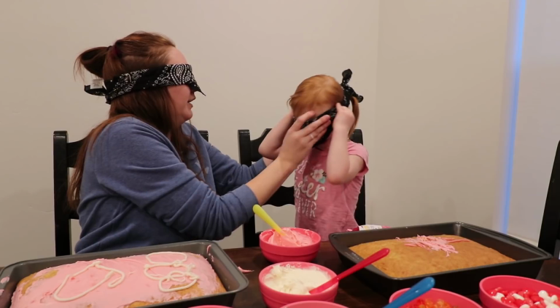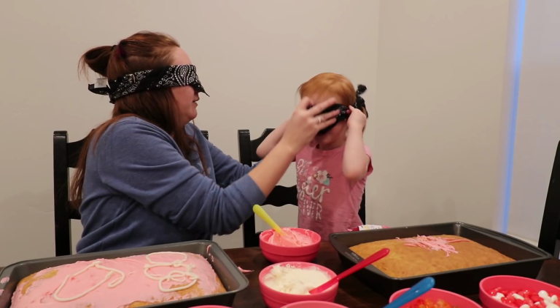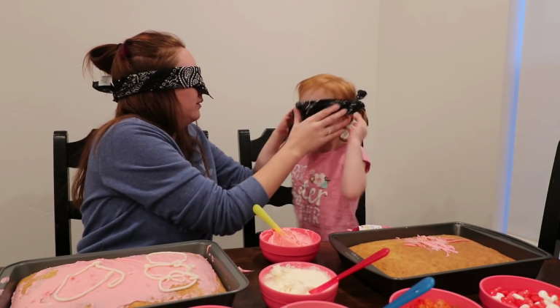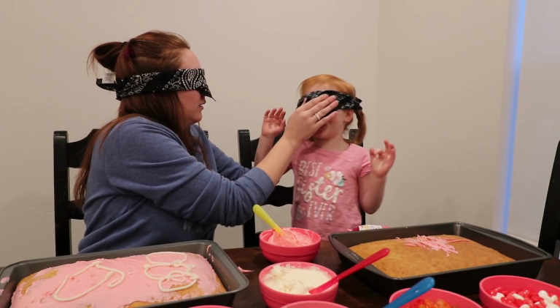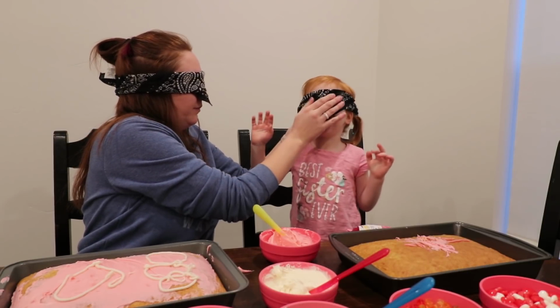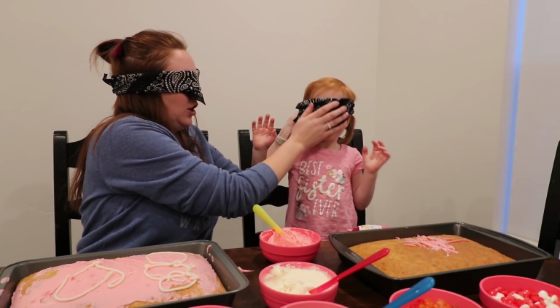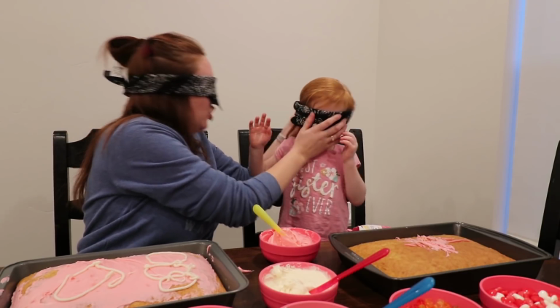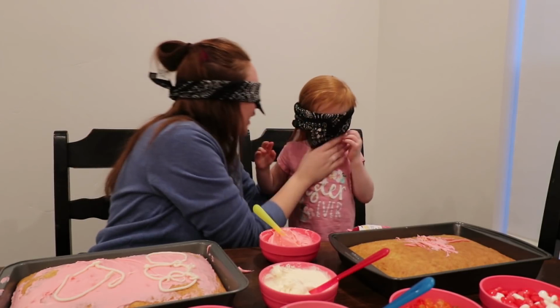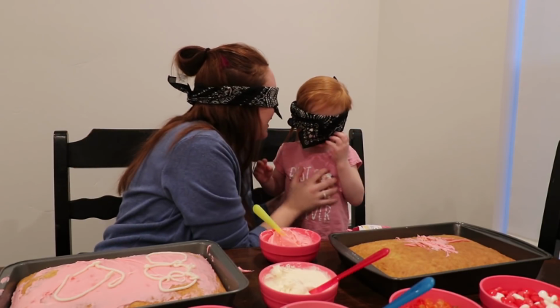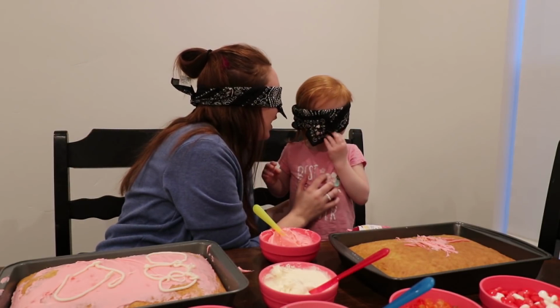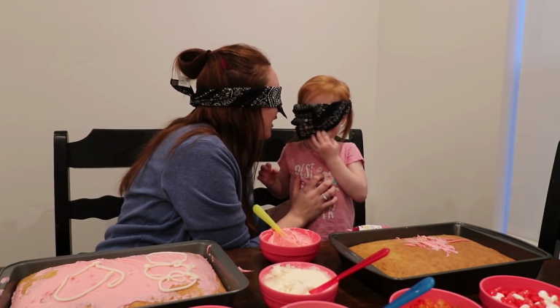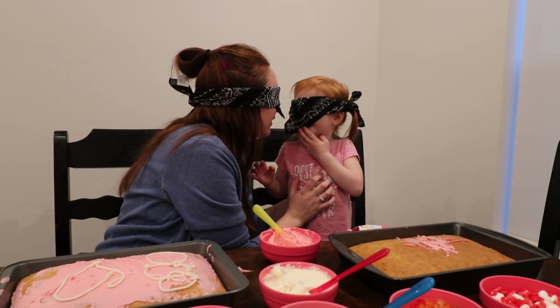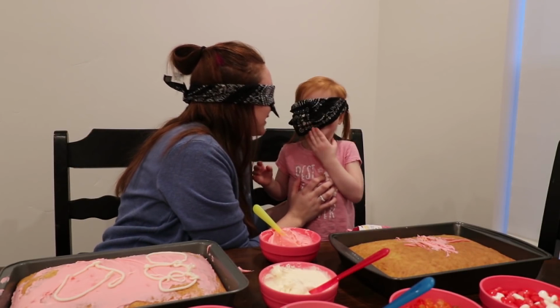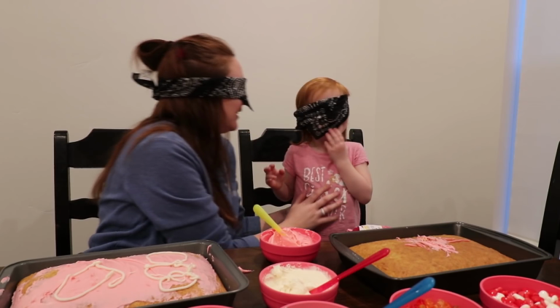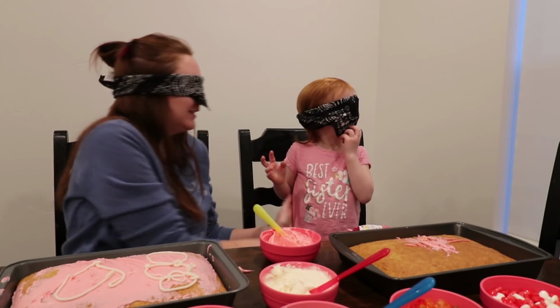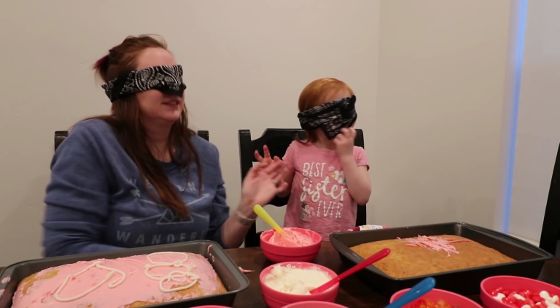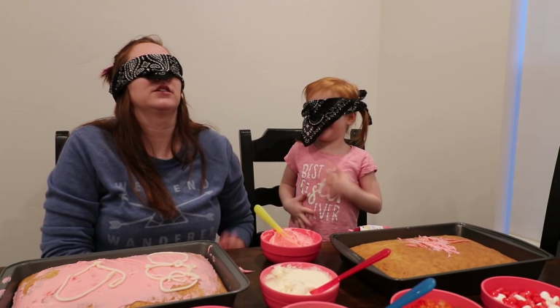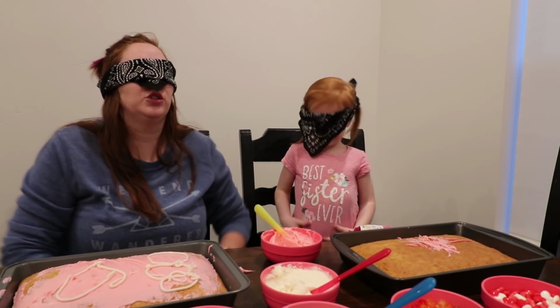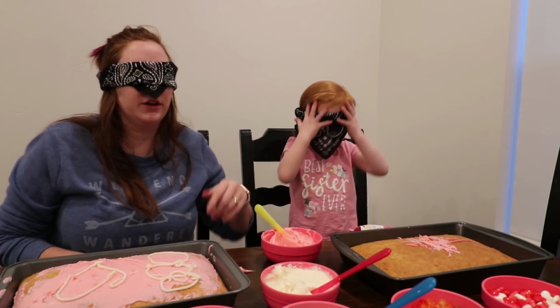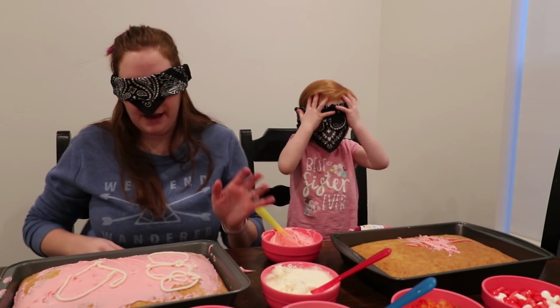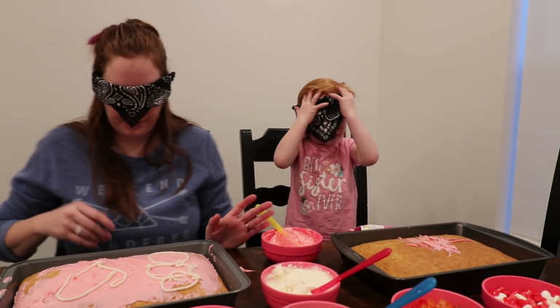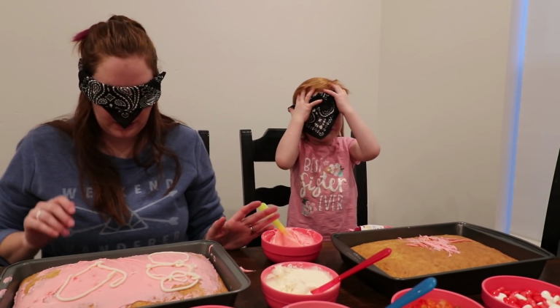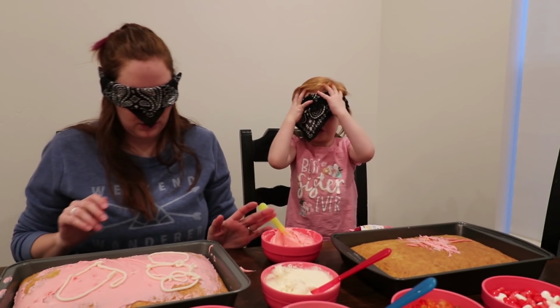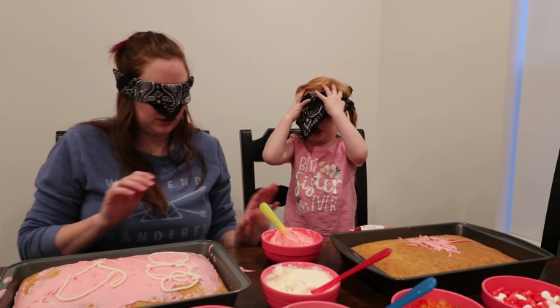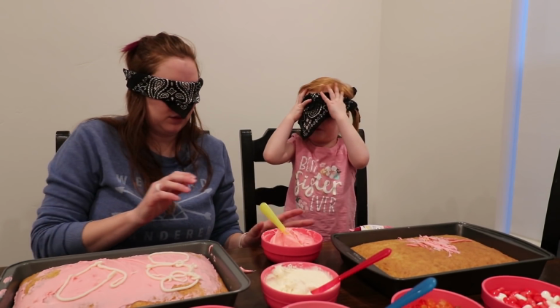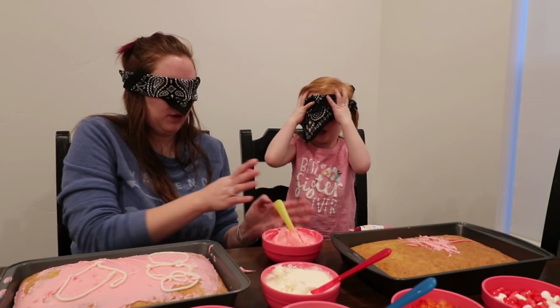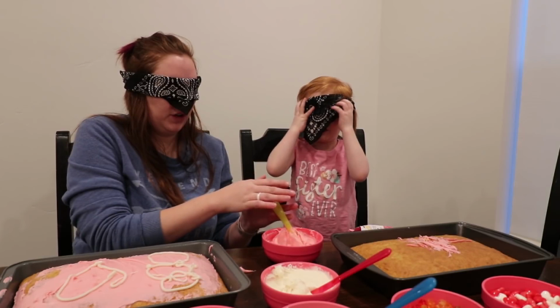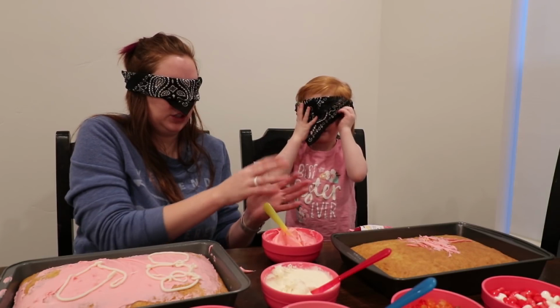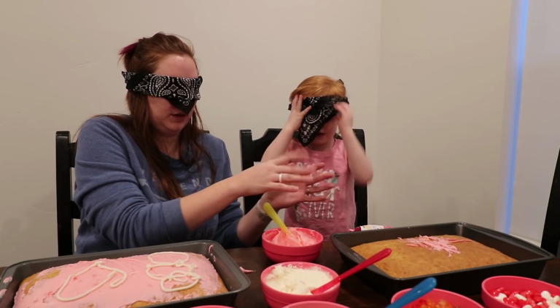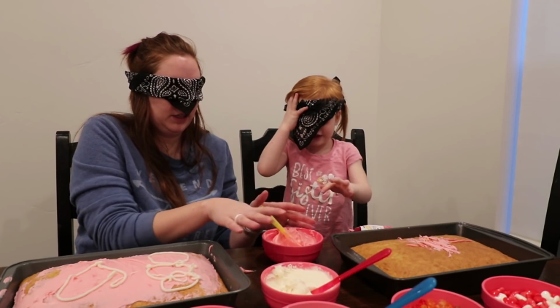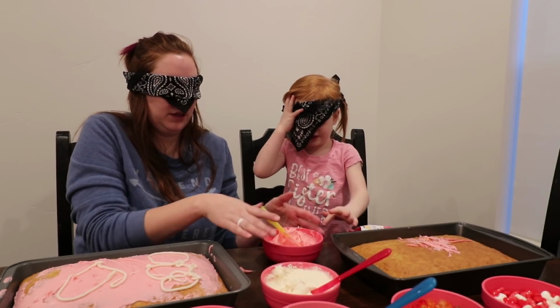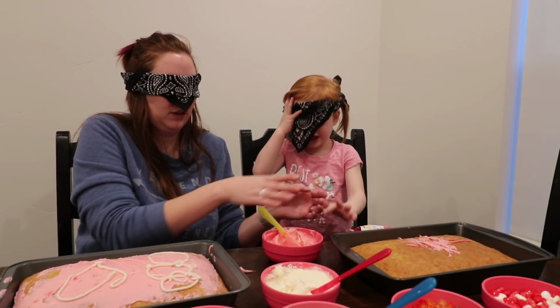You got it on? Yeah. No taking that off. Don't you dare do that. Put my frosting on for me. Okay, which frosting do you want? This one? Yeah. This one right here?